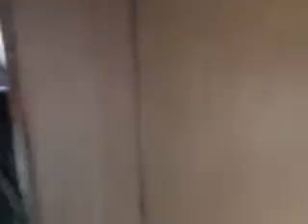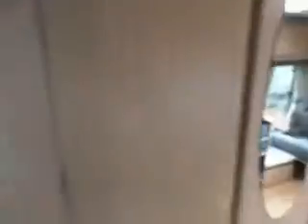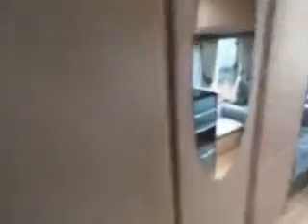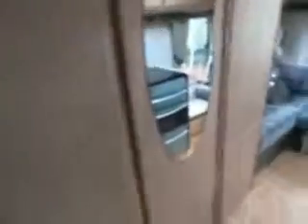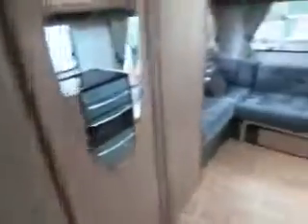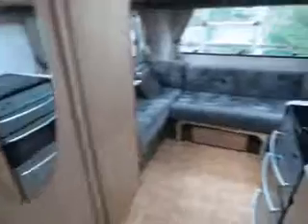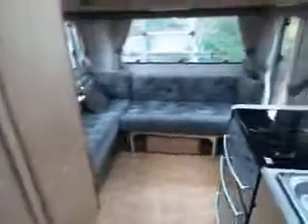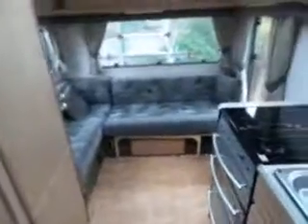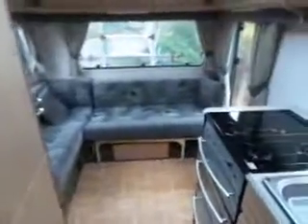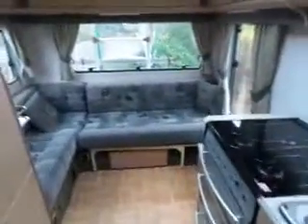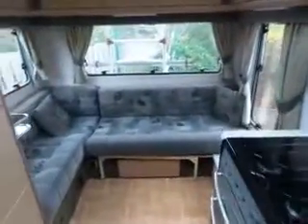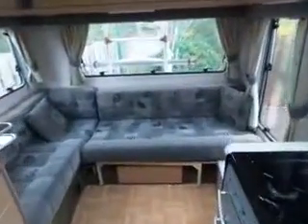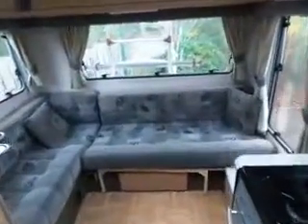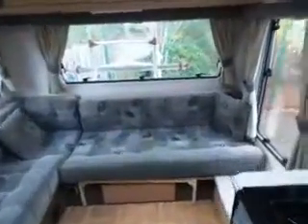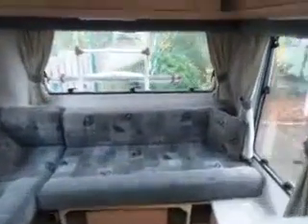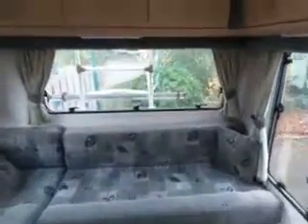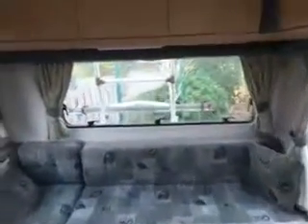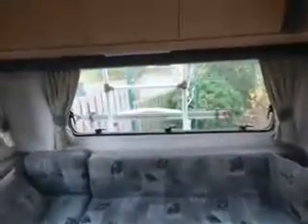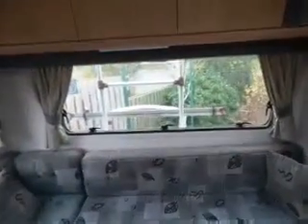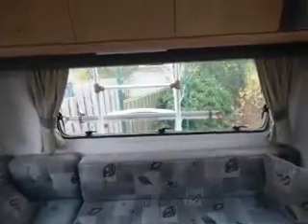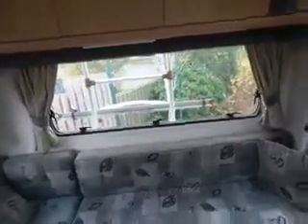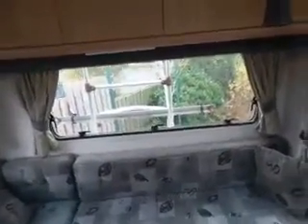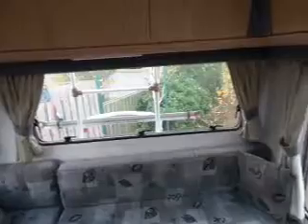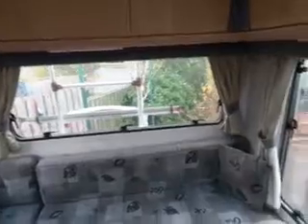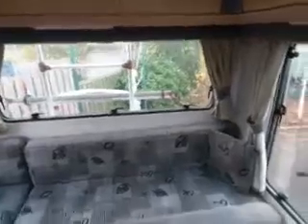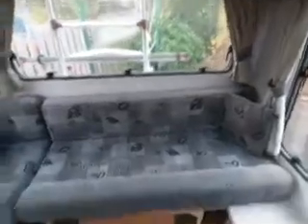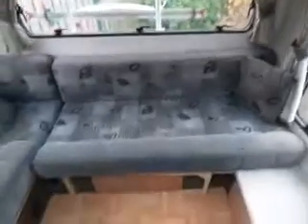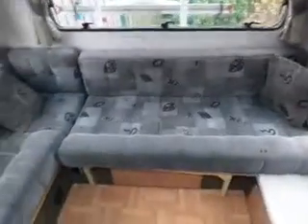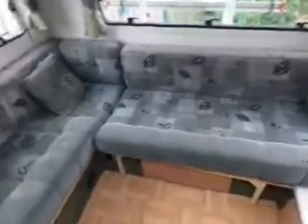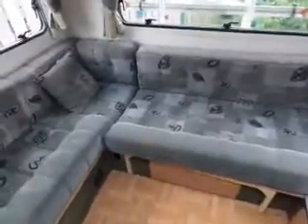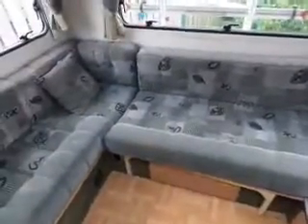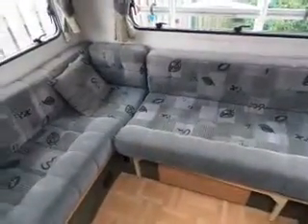Then around into the van we've got a large L-shaped lounge at the rear. As you can see there's a bike rack — you can just see it through the window at the back — and this converts into a double bed.